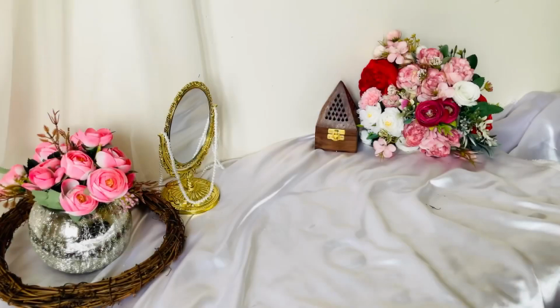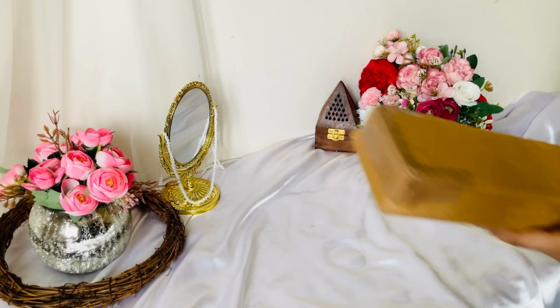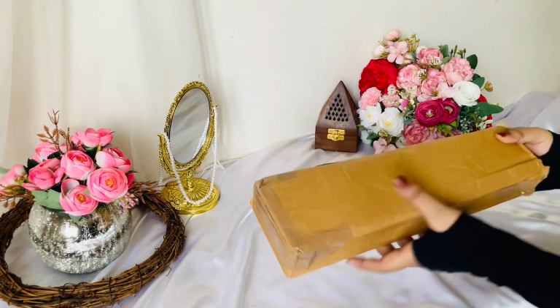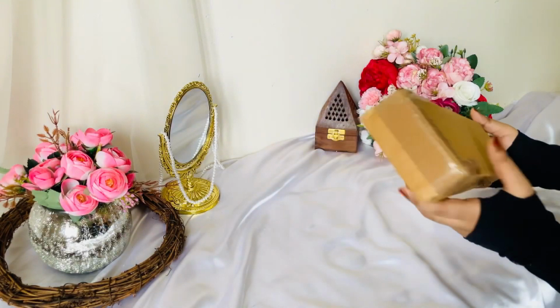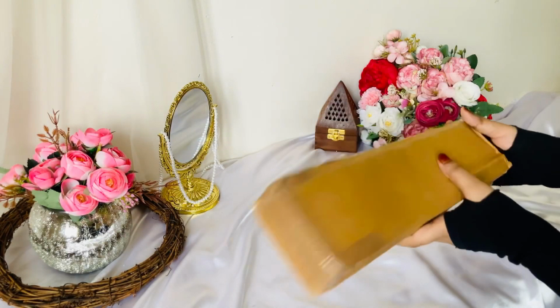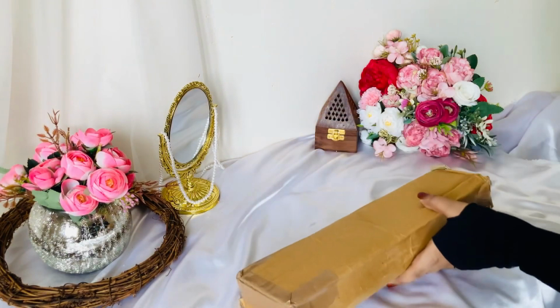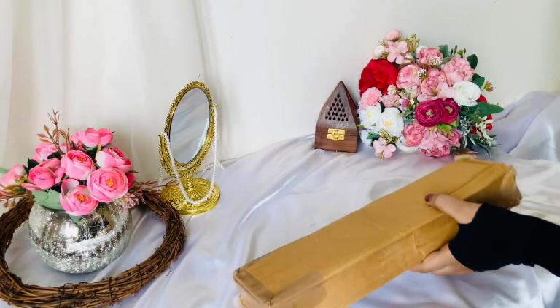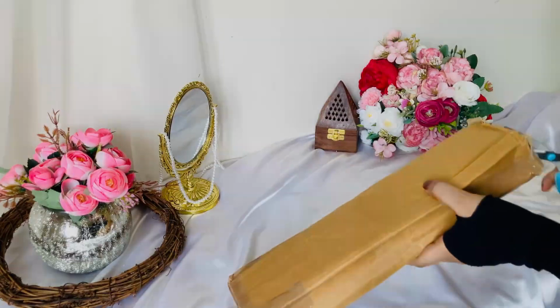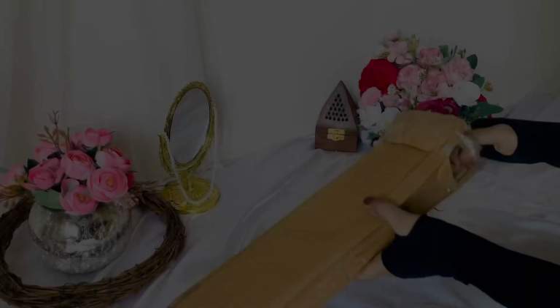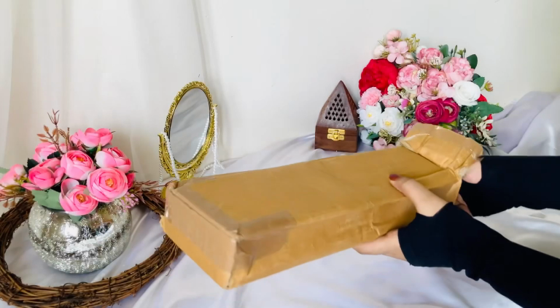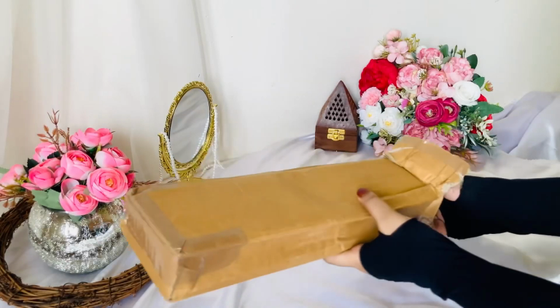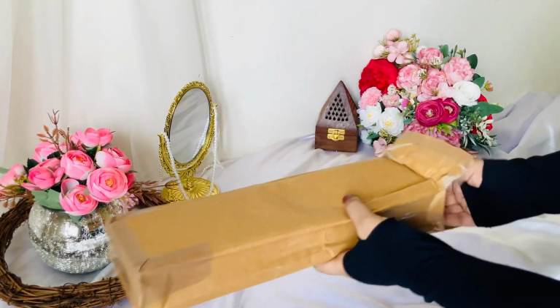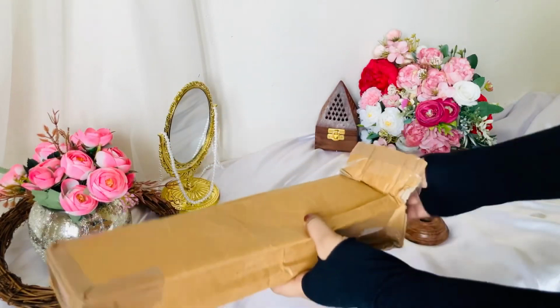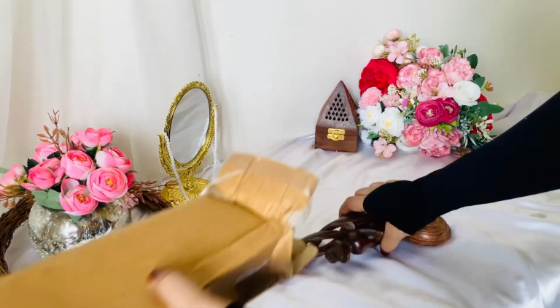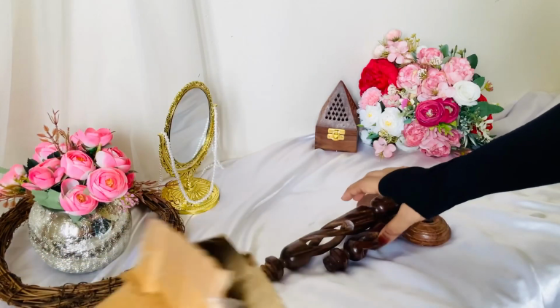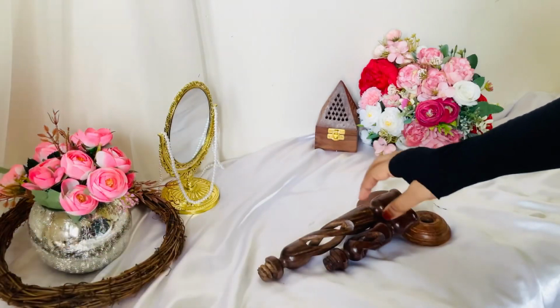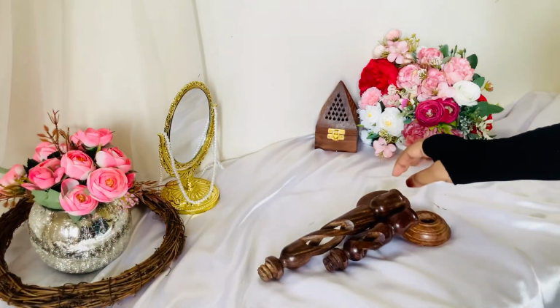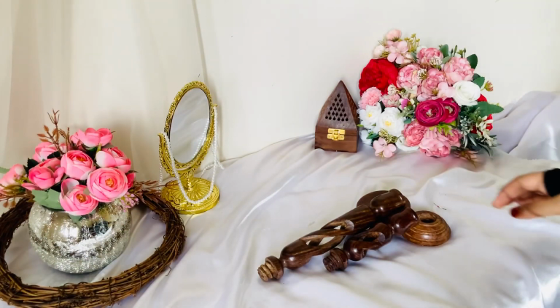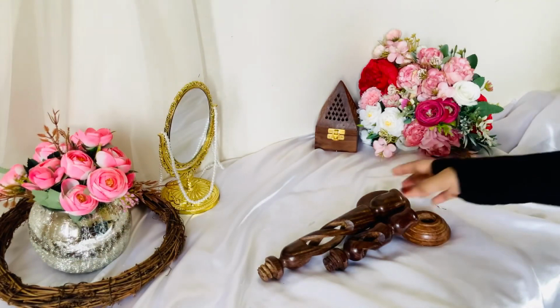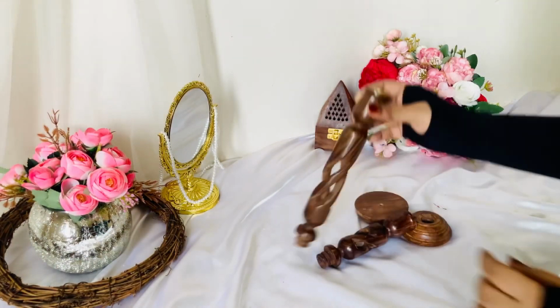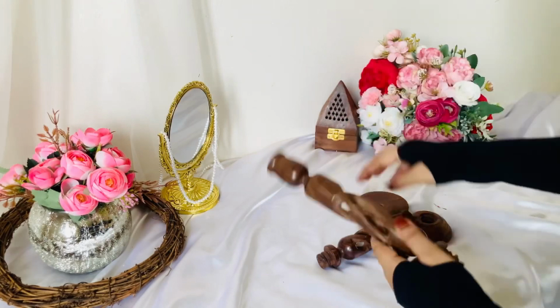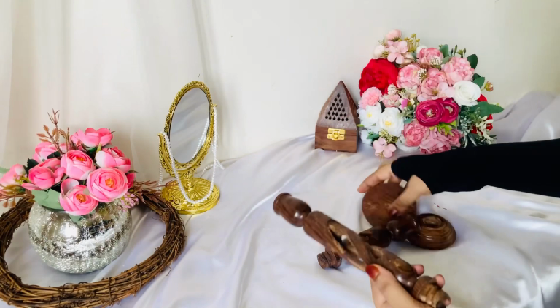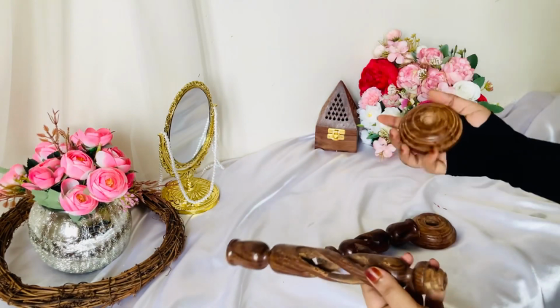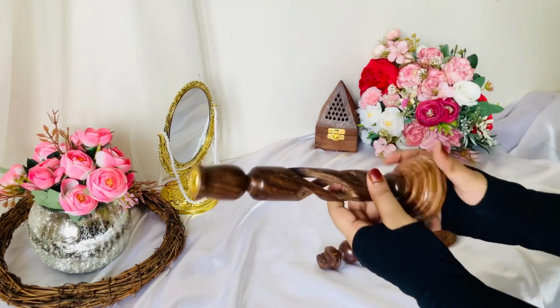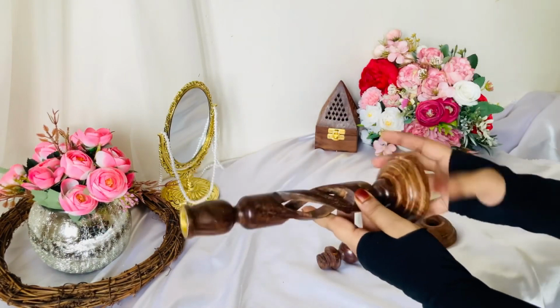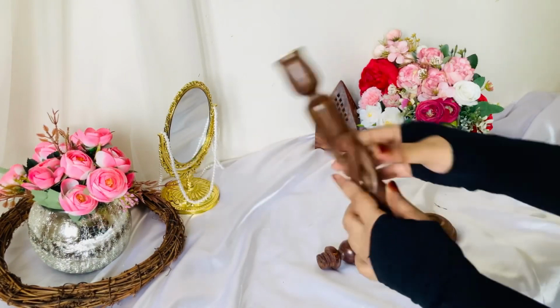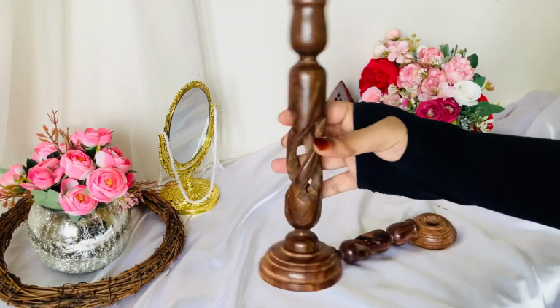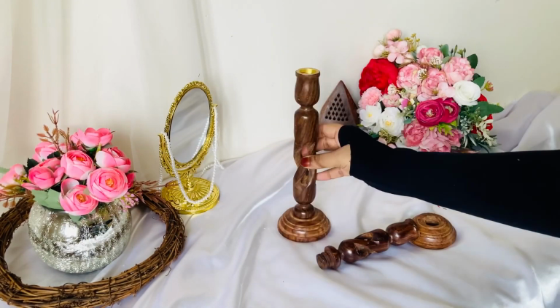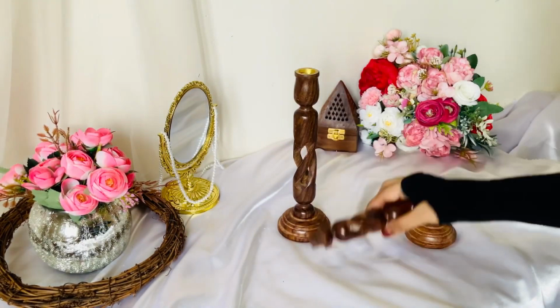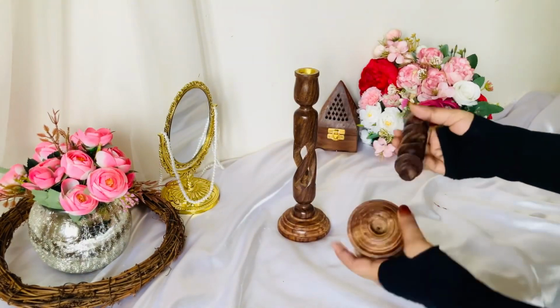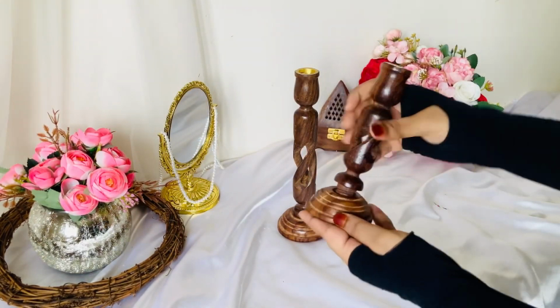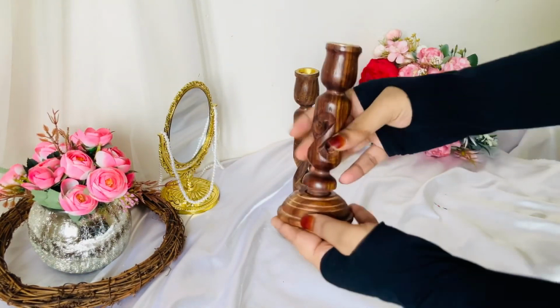I'm going to take a look at the canvas, and I'm going to put a little bit on the canvas. Let's make it look good for you.